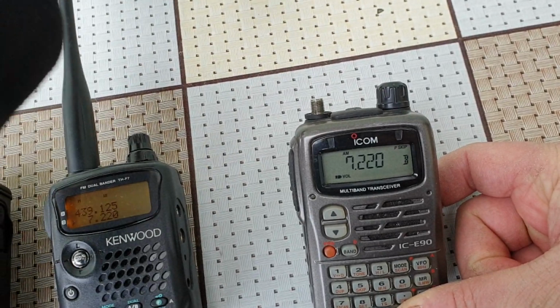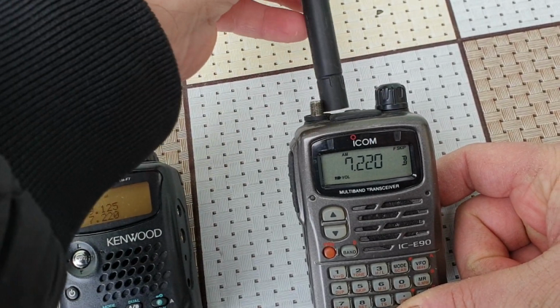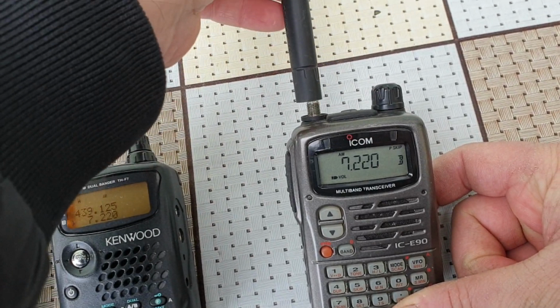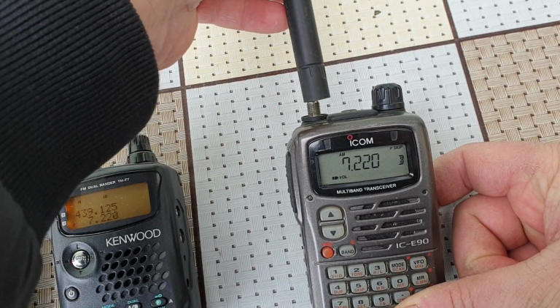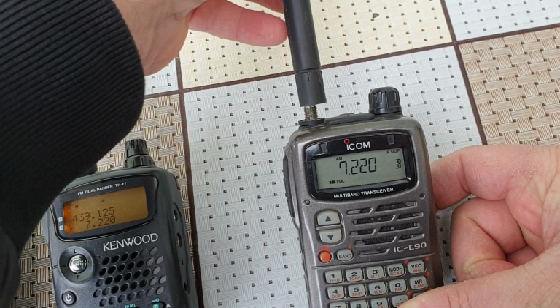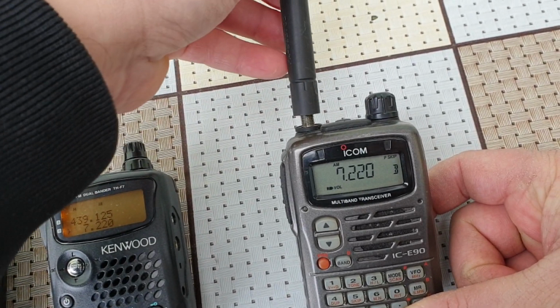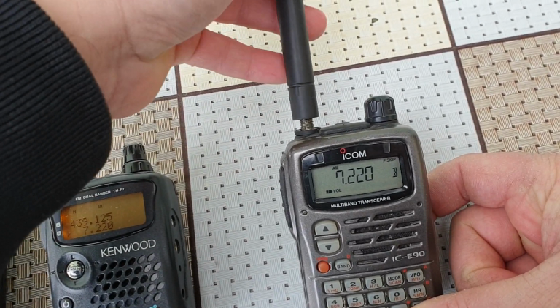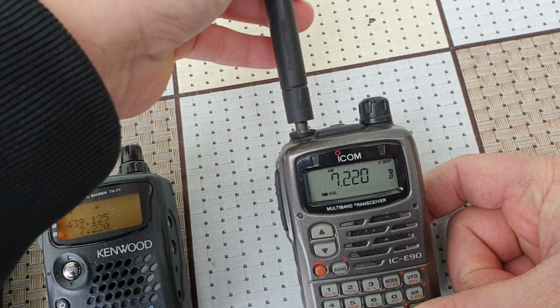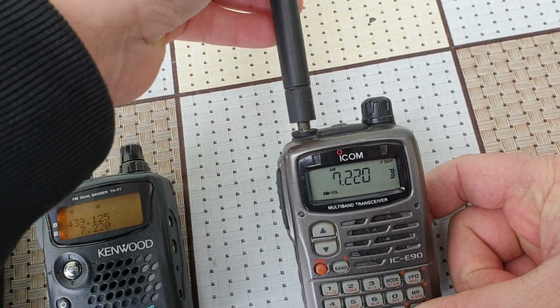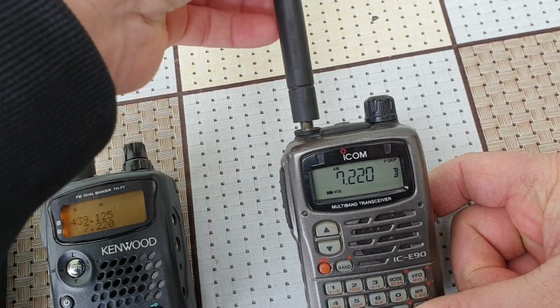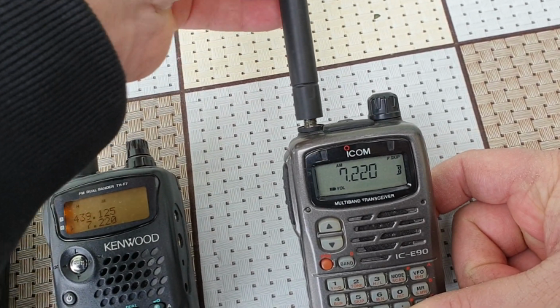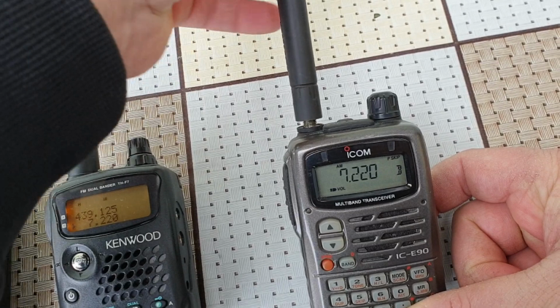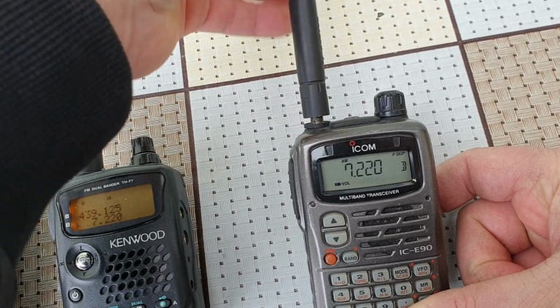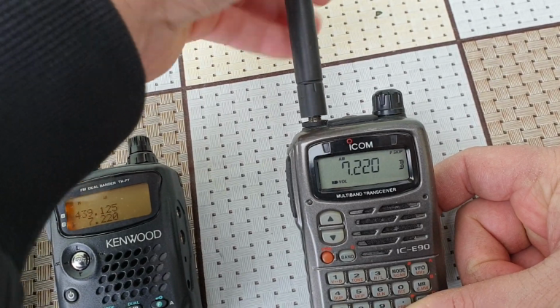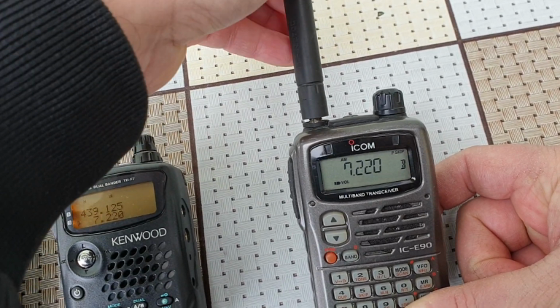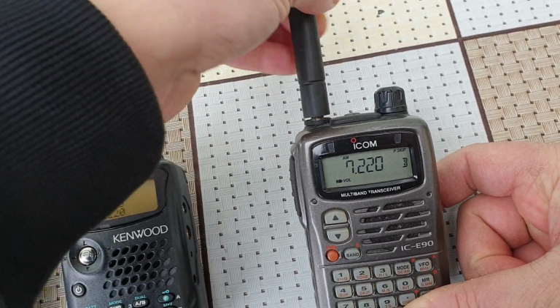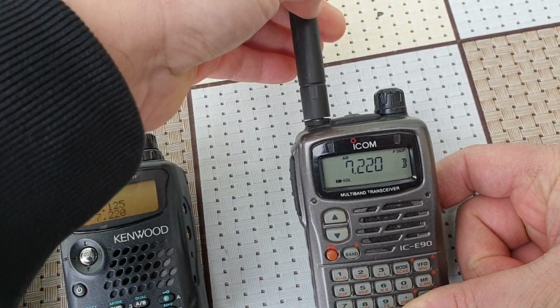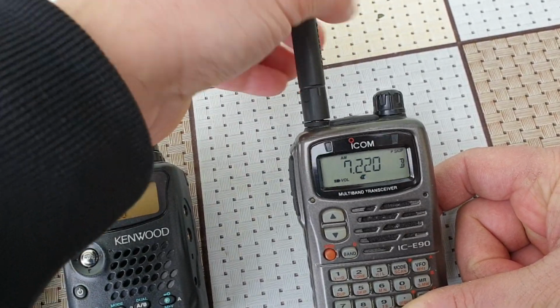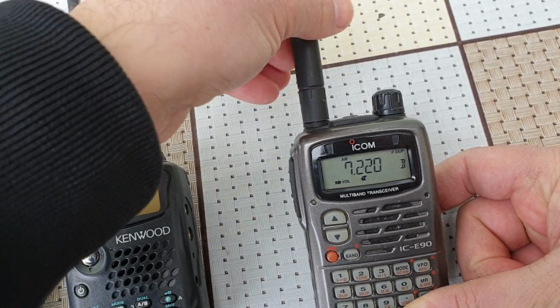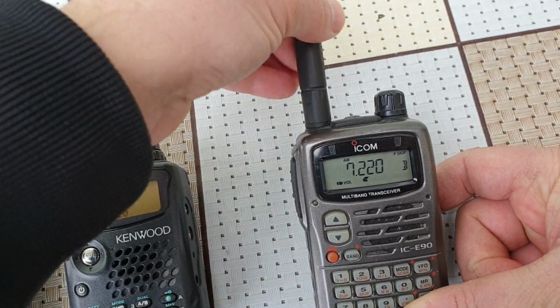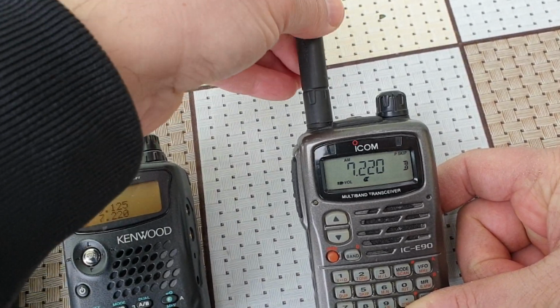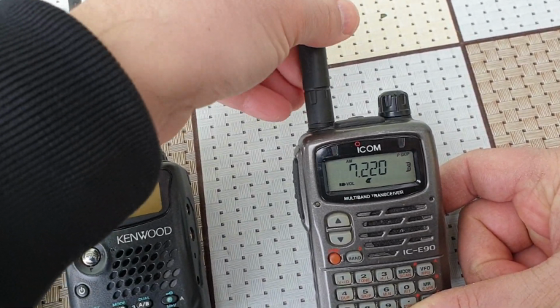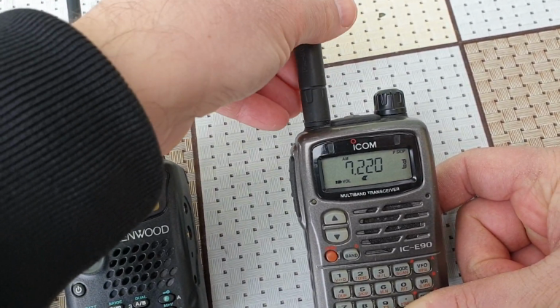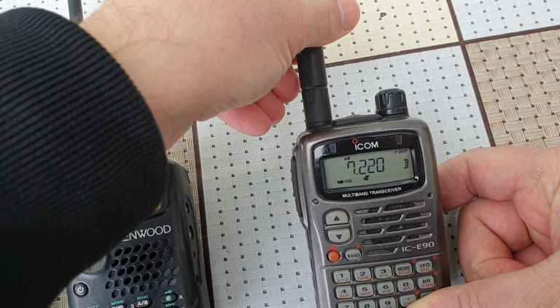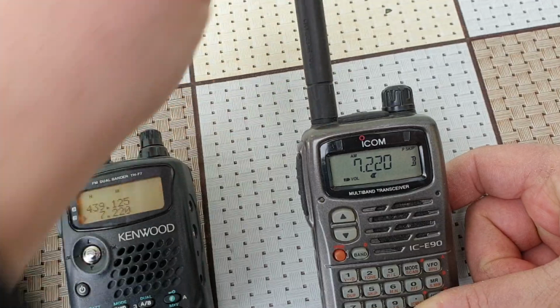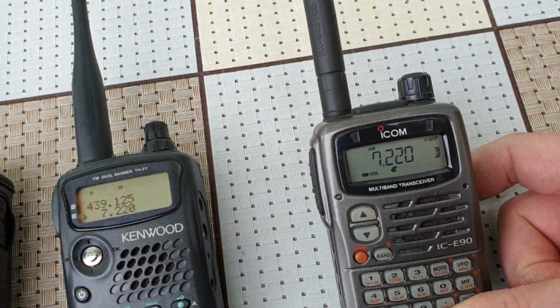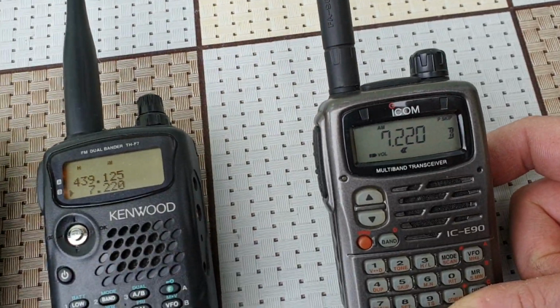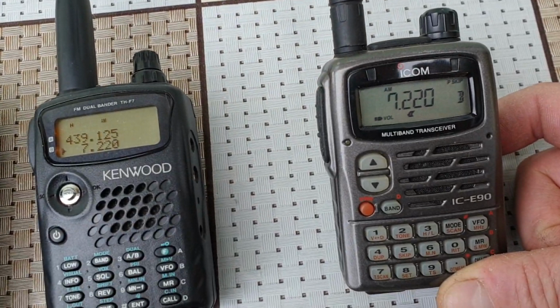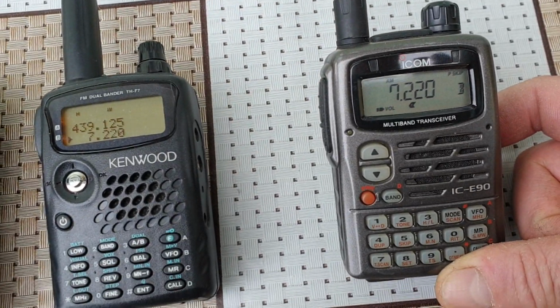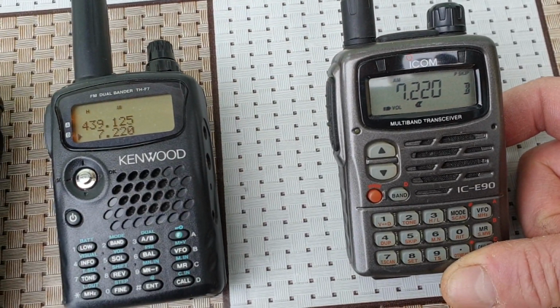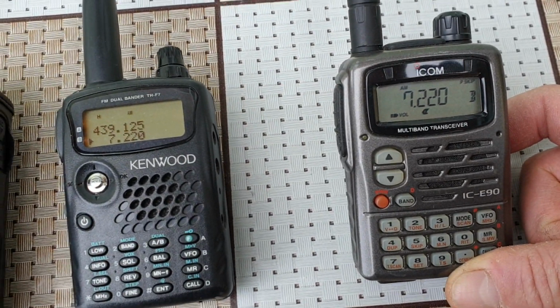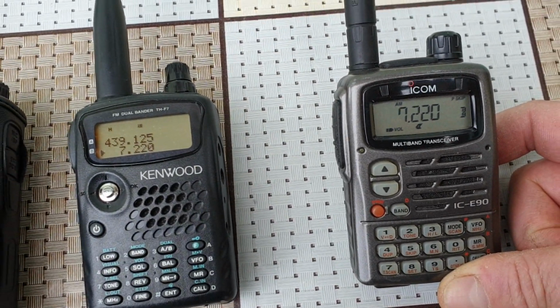So as you can see from the three radios, the ICOM is the one receiving the best on the EJF radio.